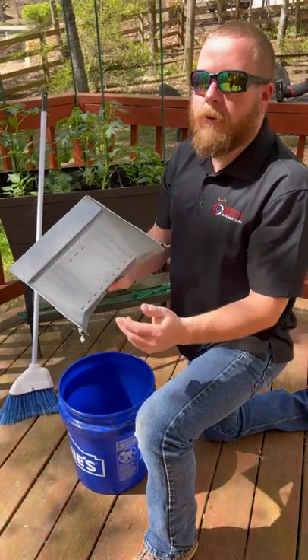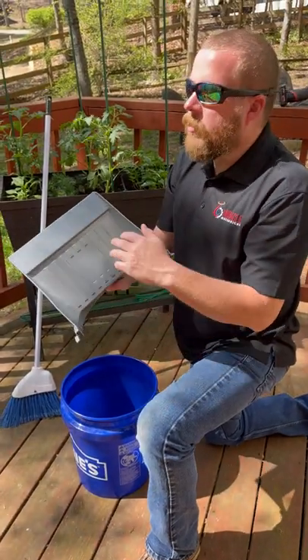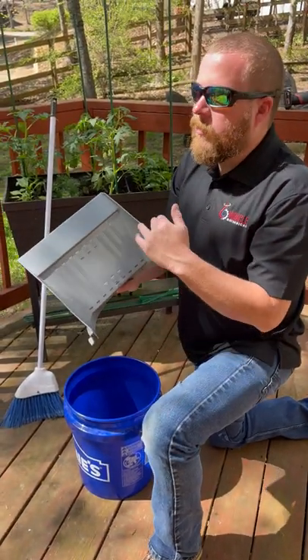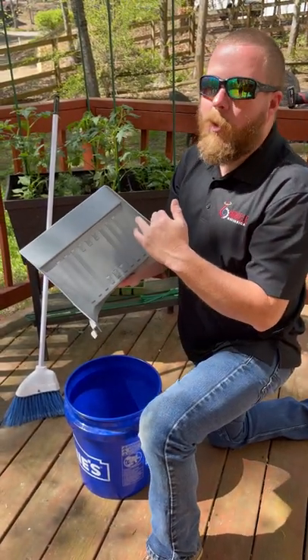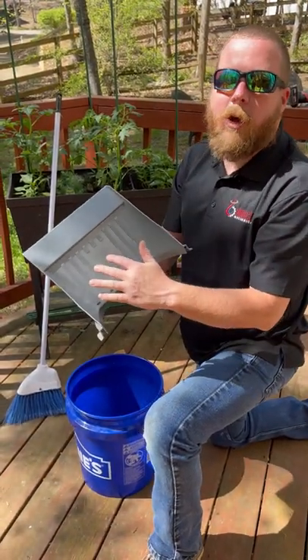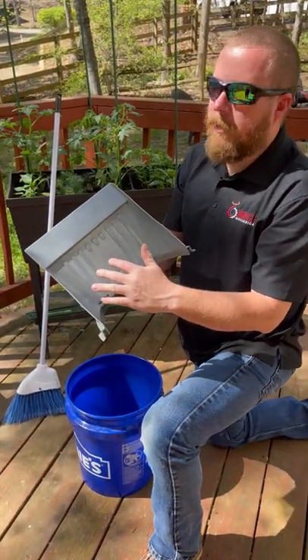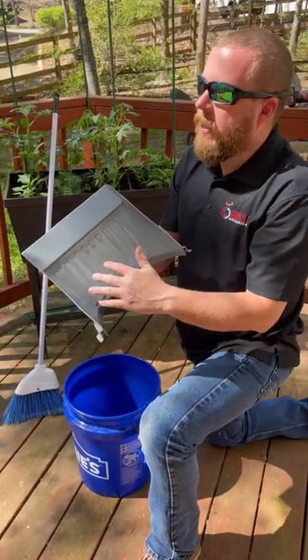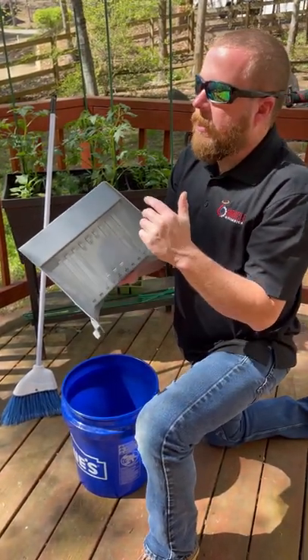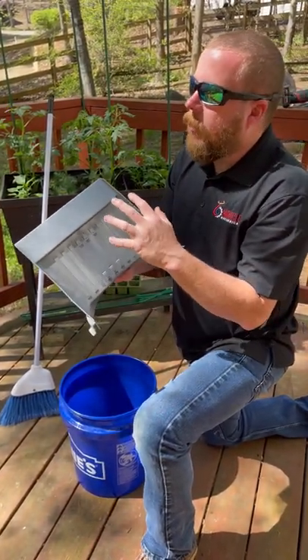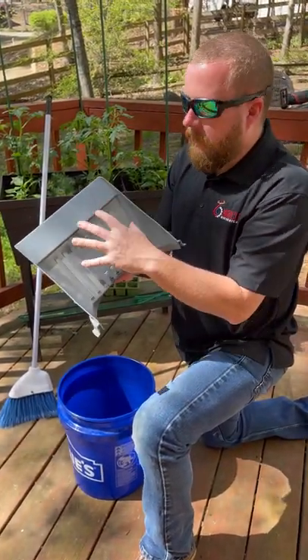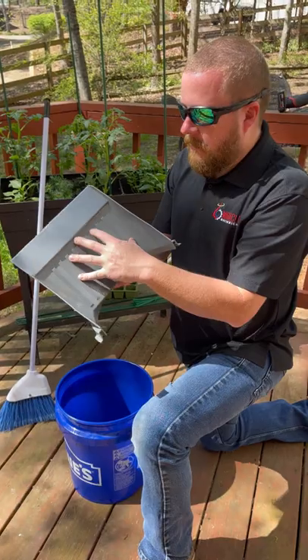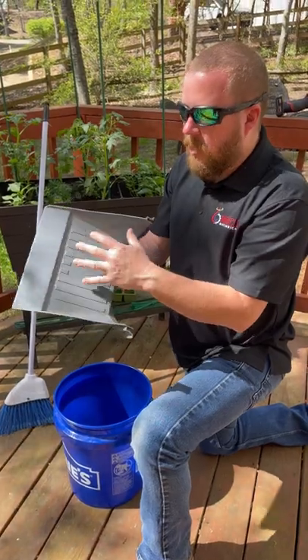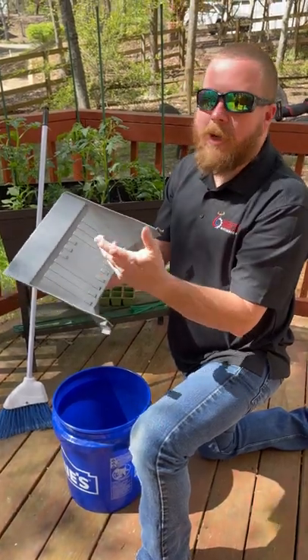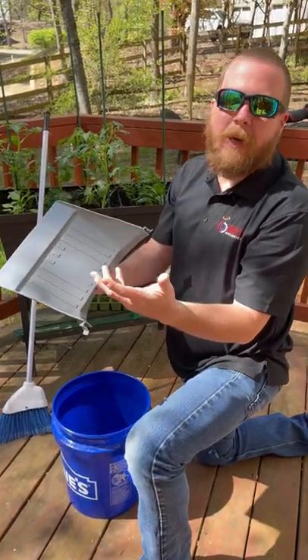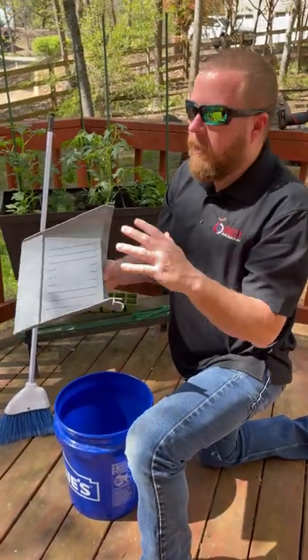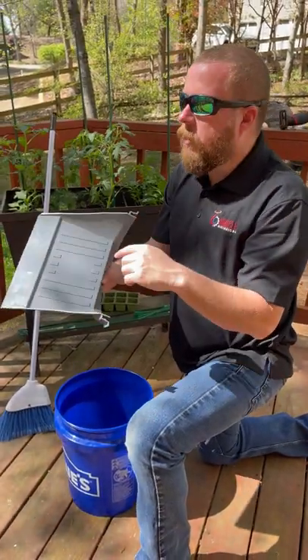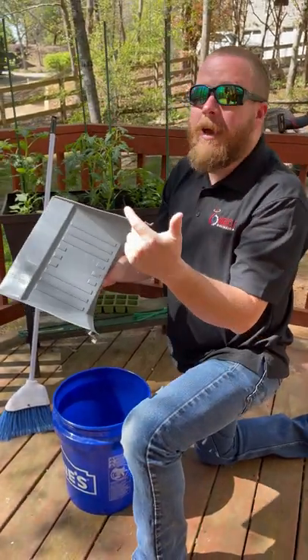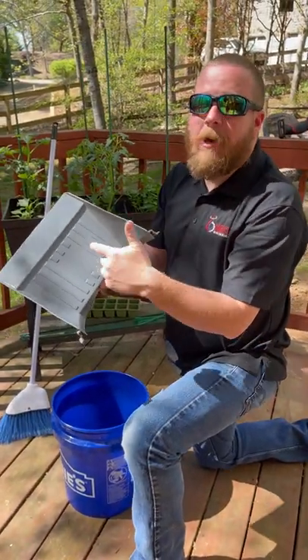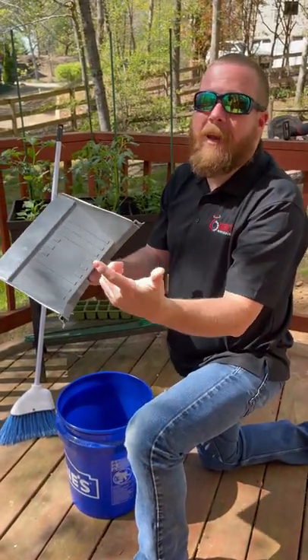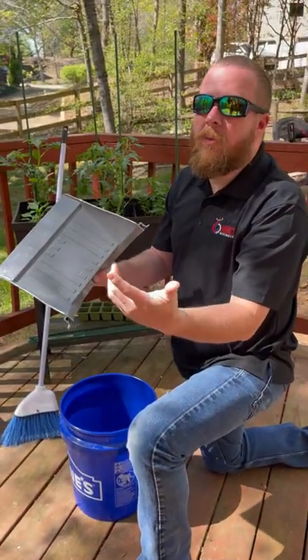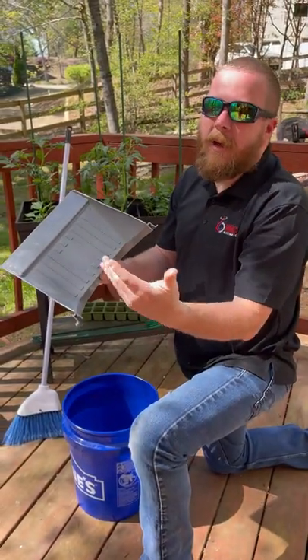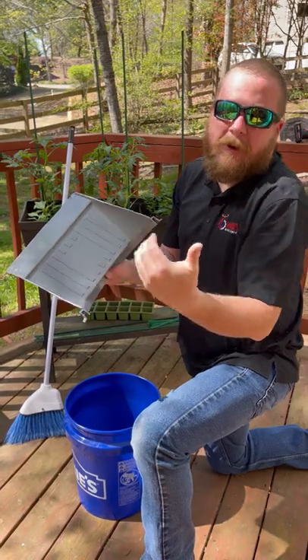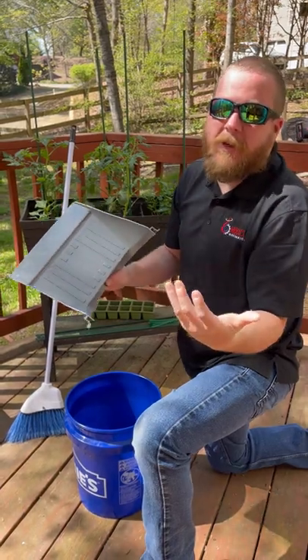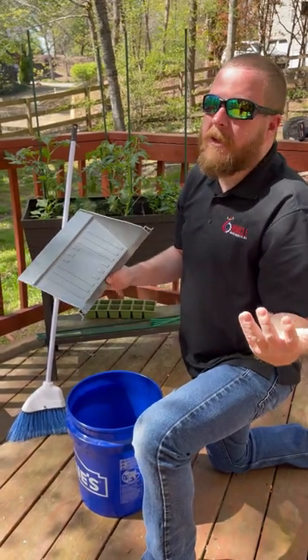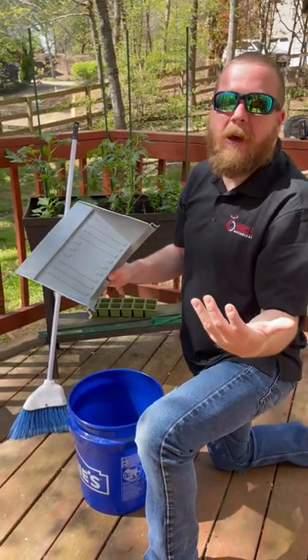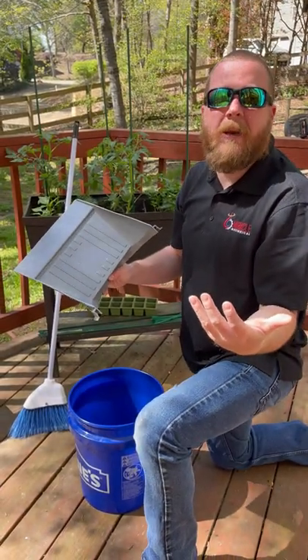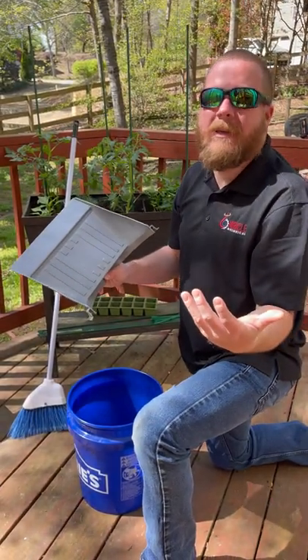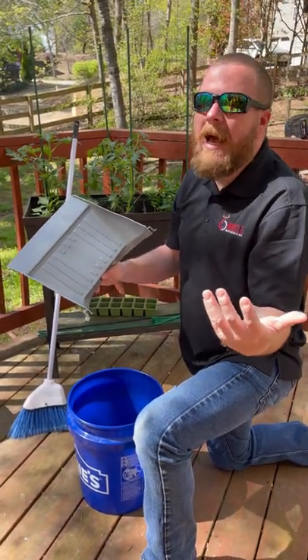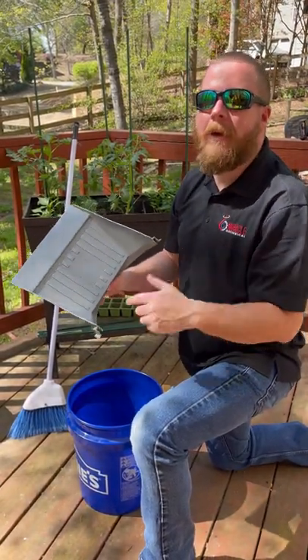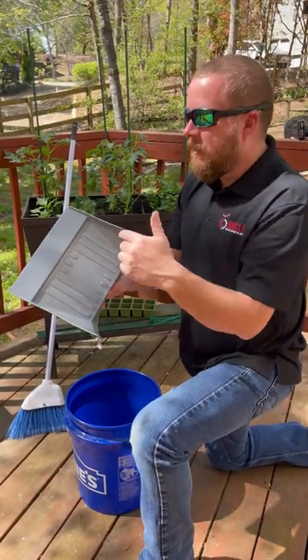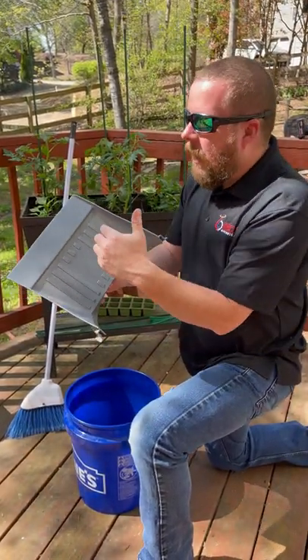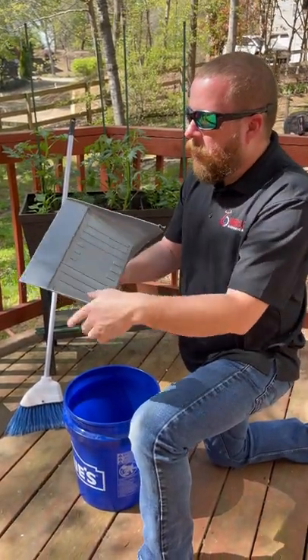I was walking through Lowe's the other day, and I saw one of these guys. This is called the Bucket Dust Pan. I saw my buddy Nate had one, and once I saw it on the shelf, I was like, you know what? I've been influenced. He got me. So I picked up one.